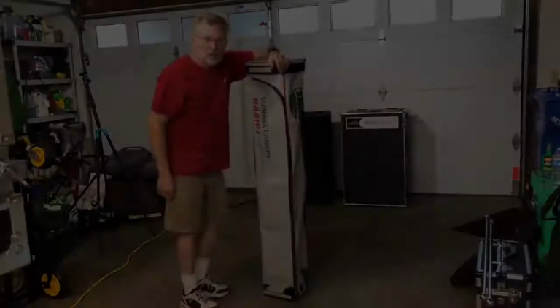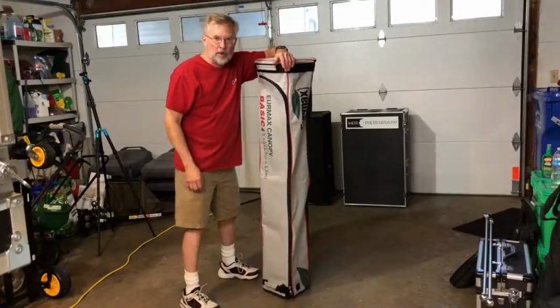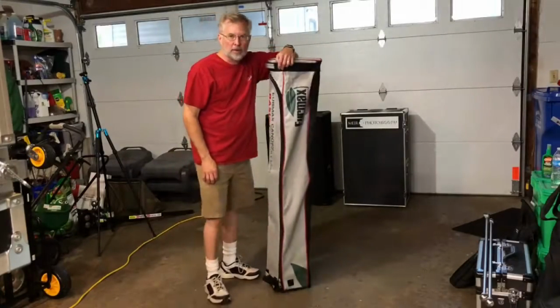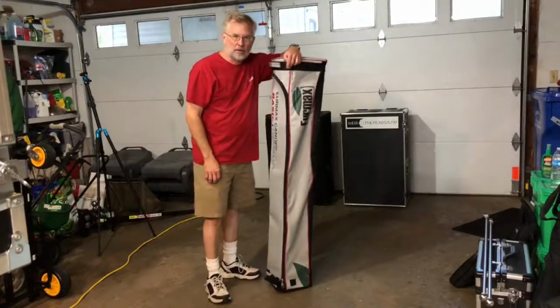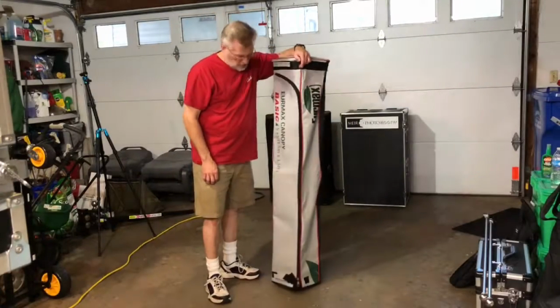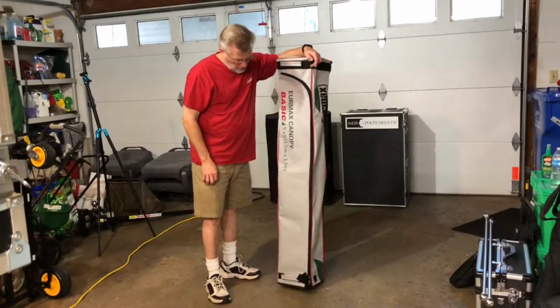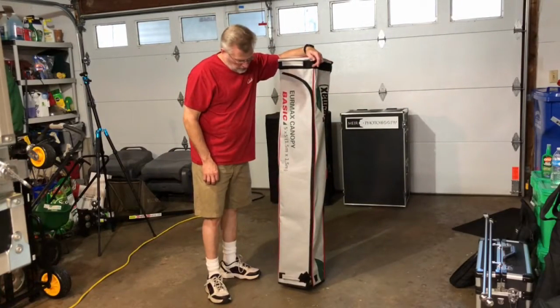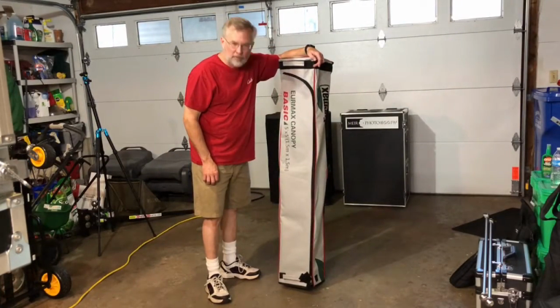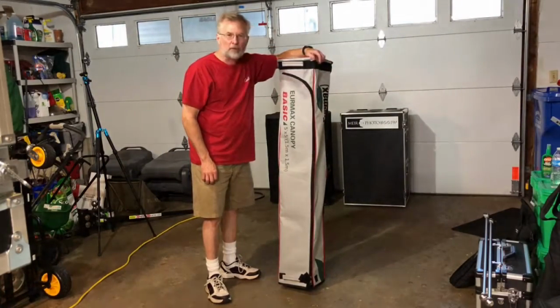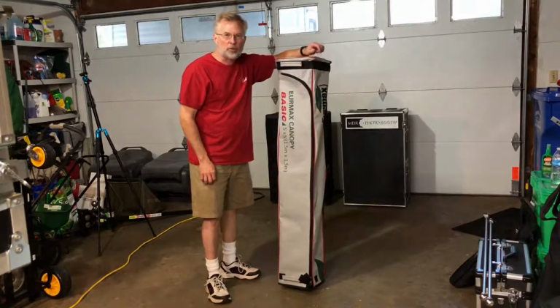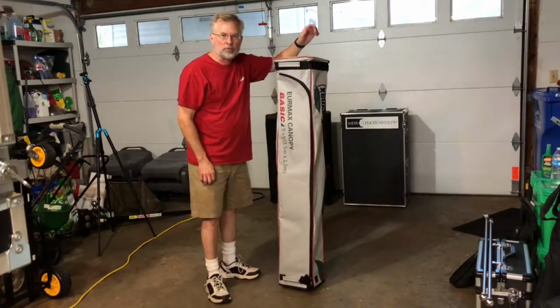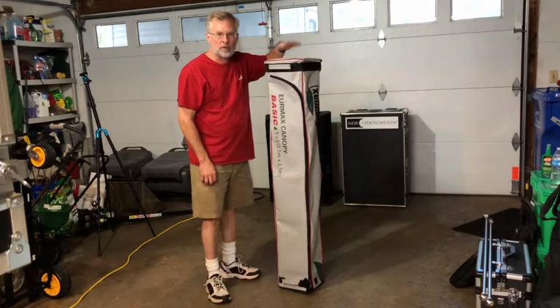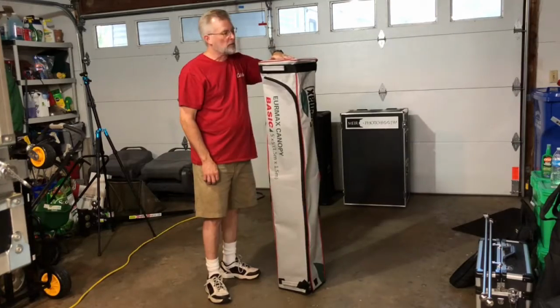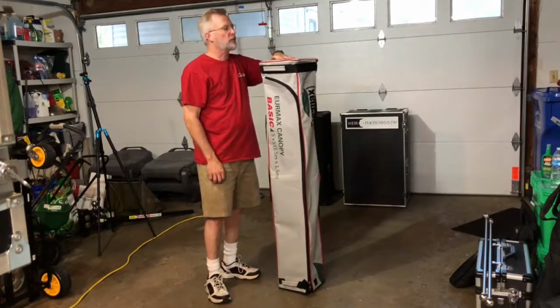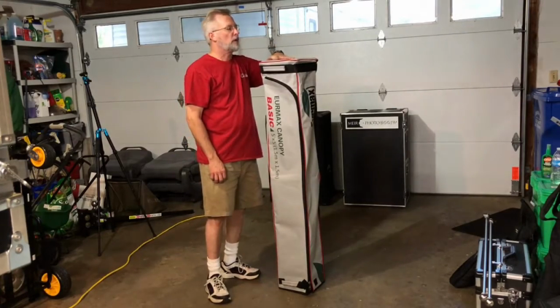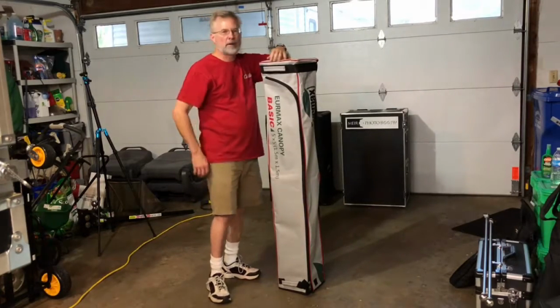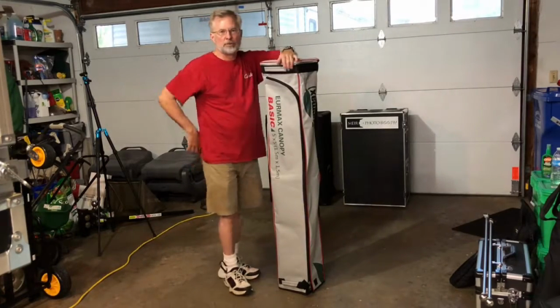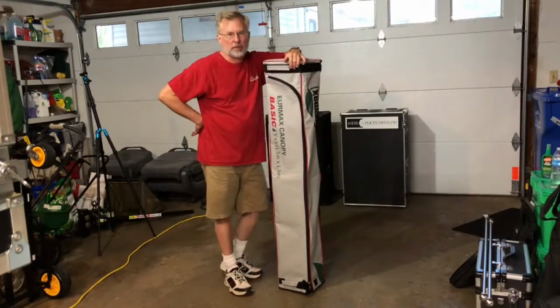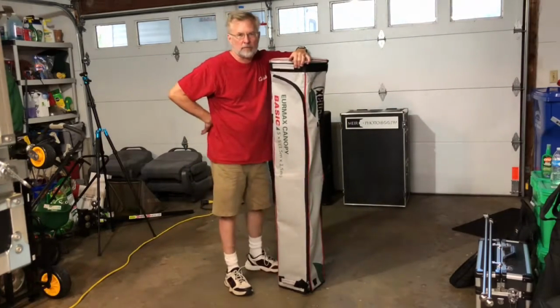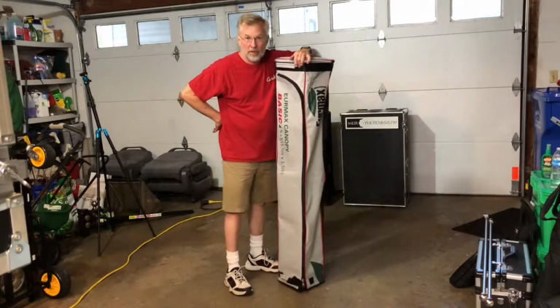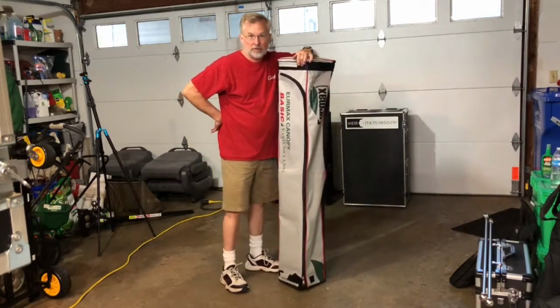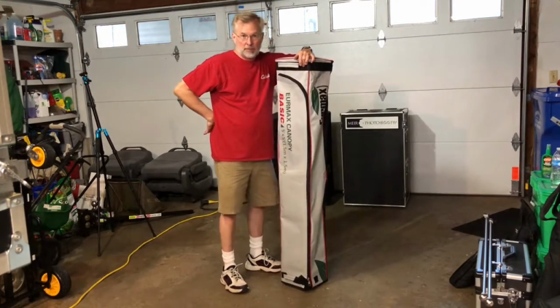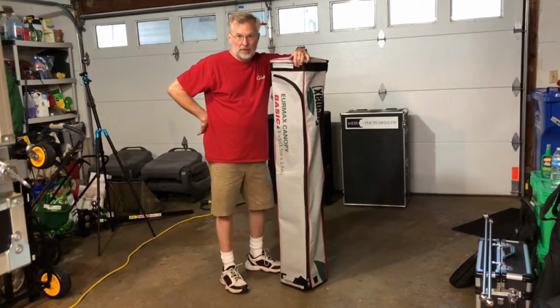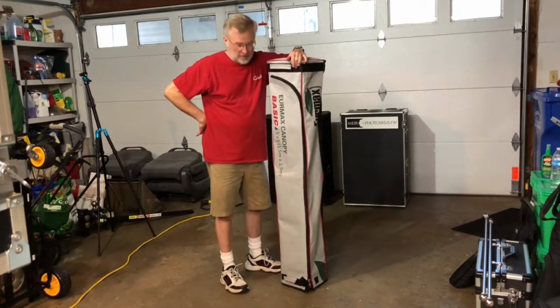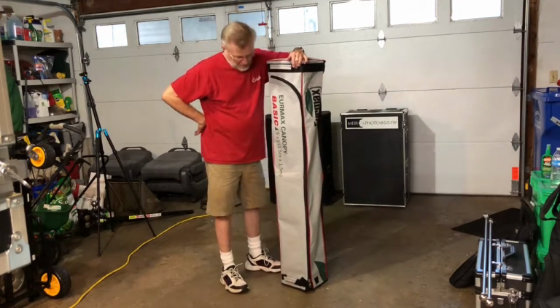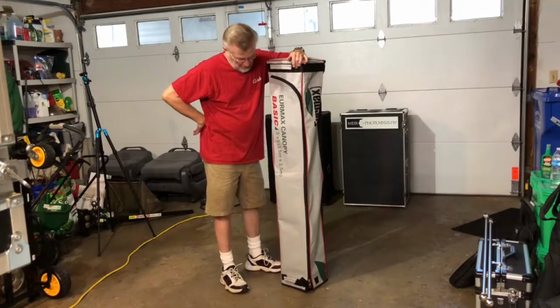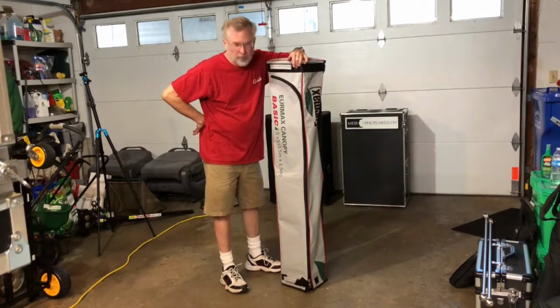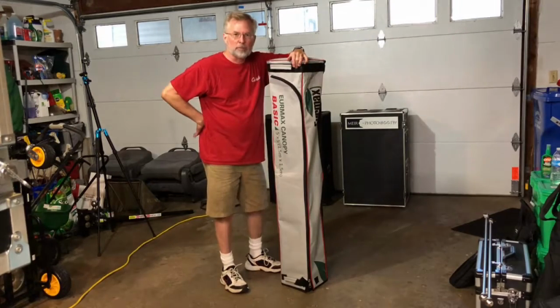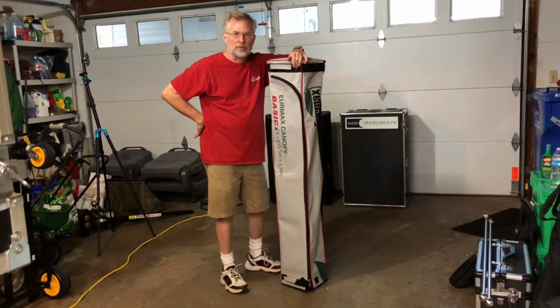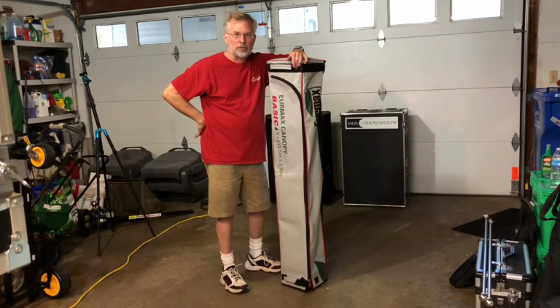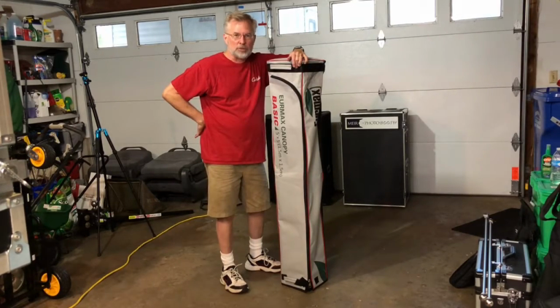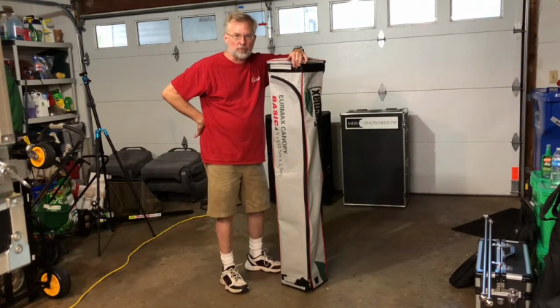Greg Meyer here with Meyer Photography and Photo Booth. This is for my booth attendants that have never set up a photo booth for the enclosed version before.